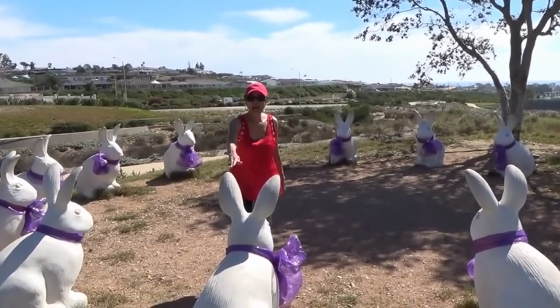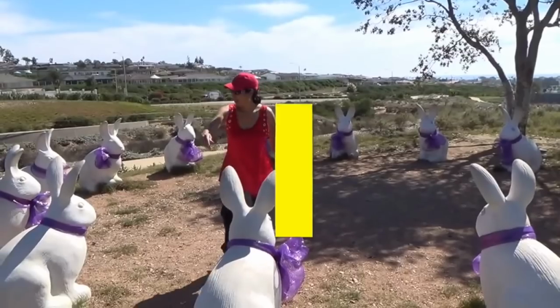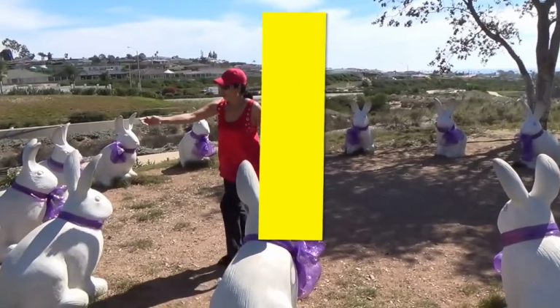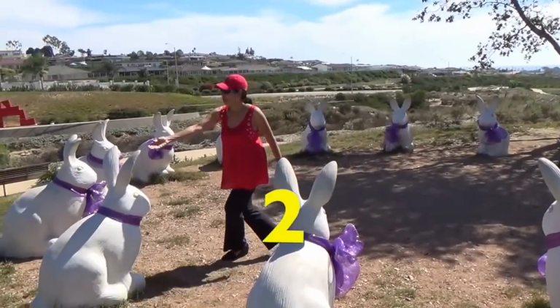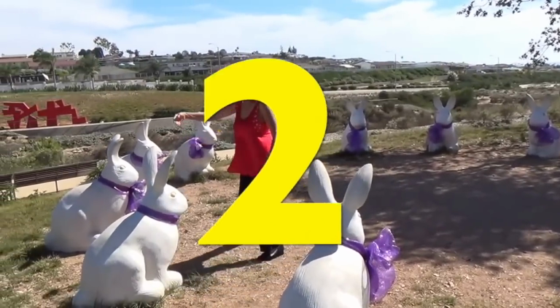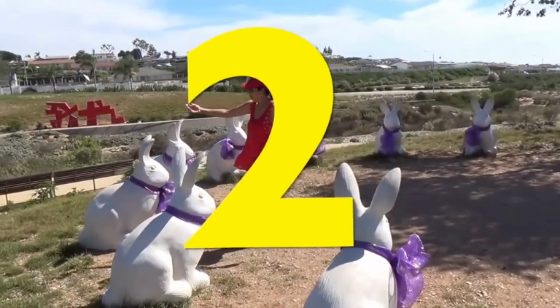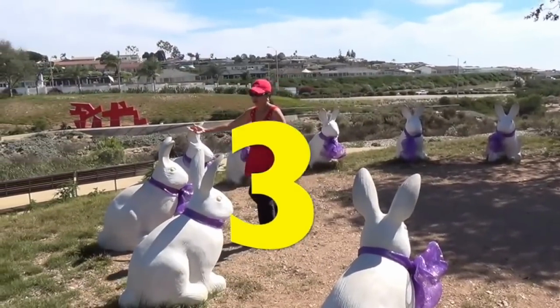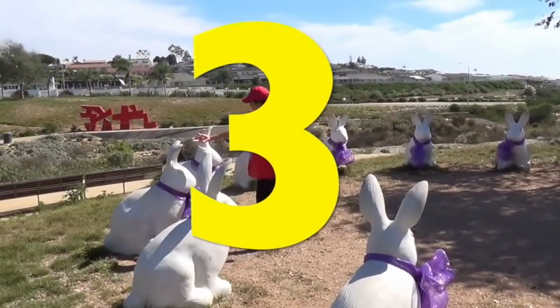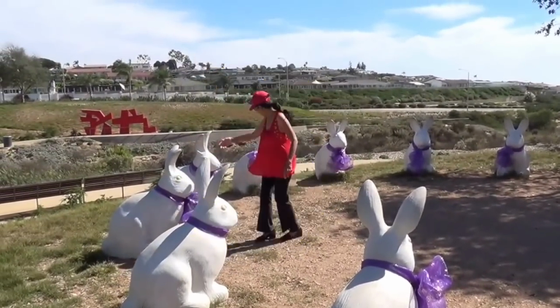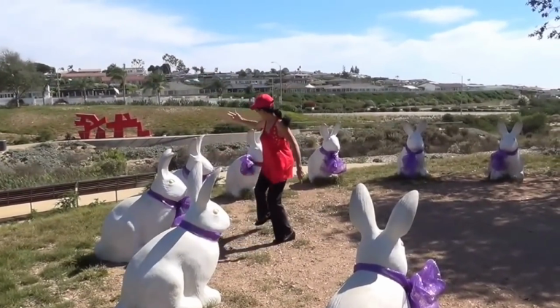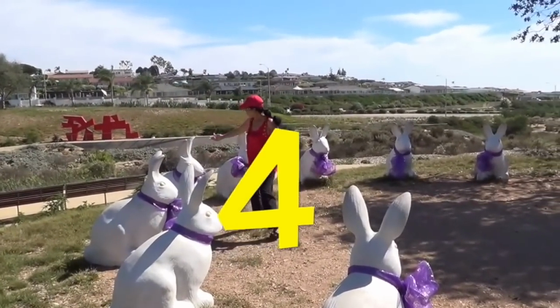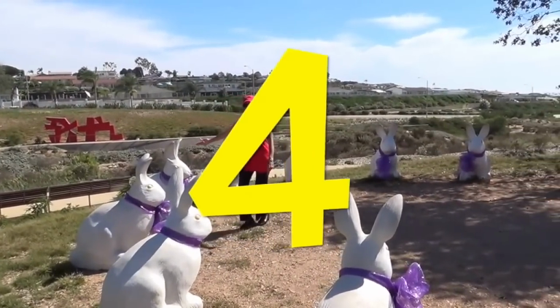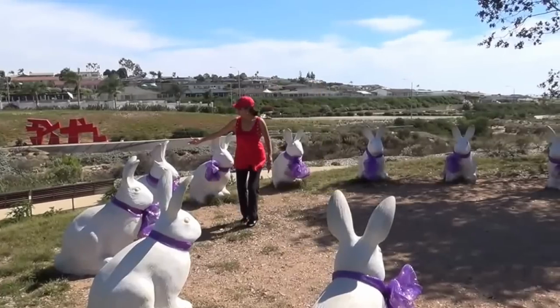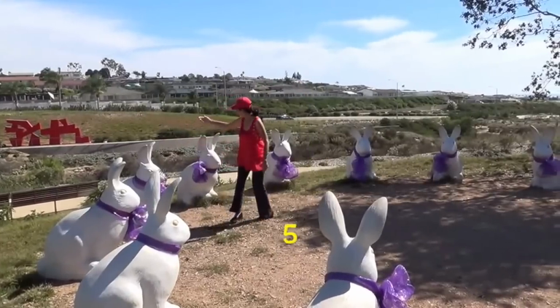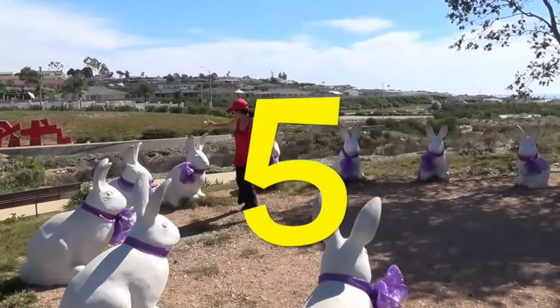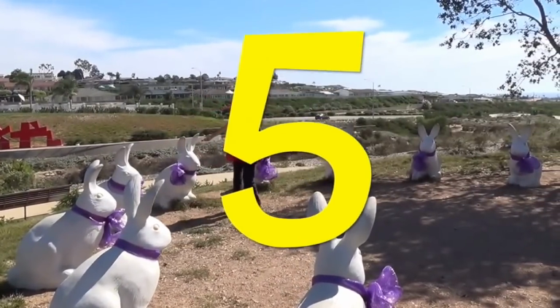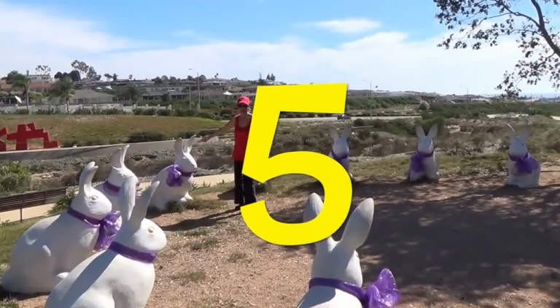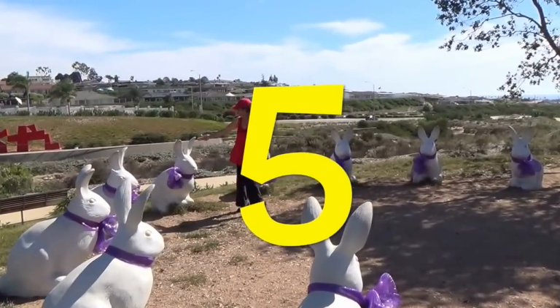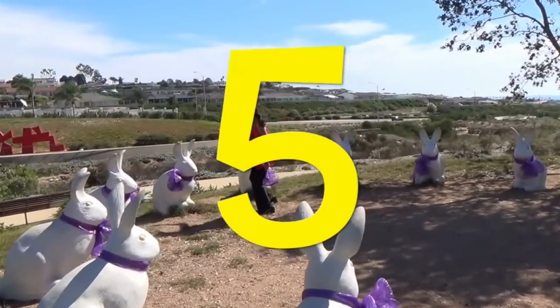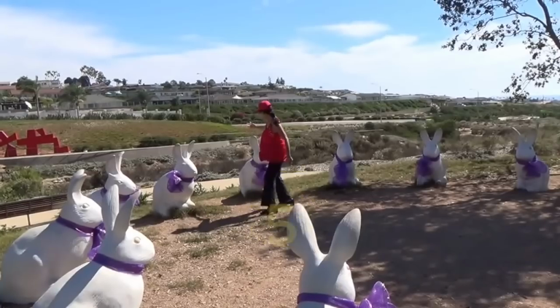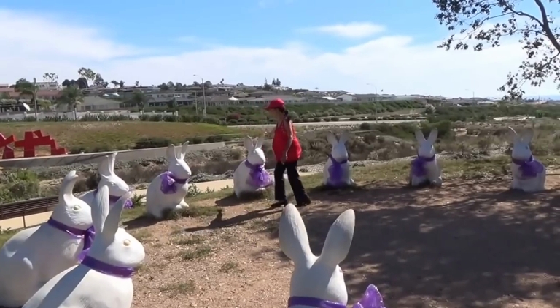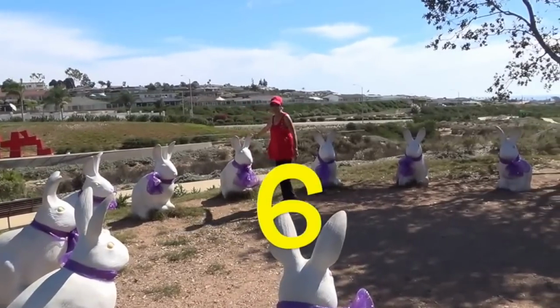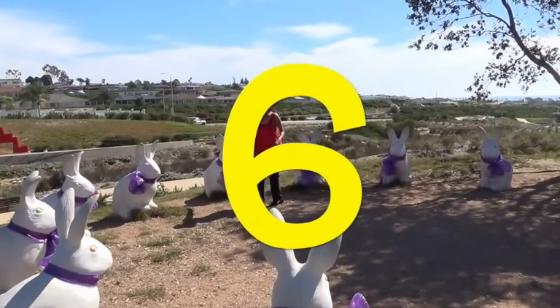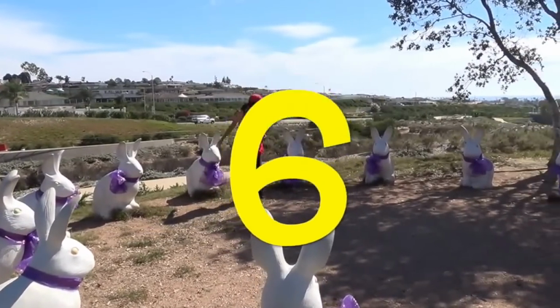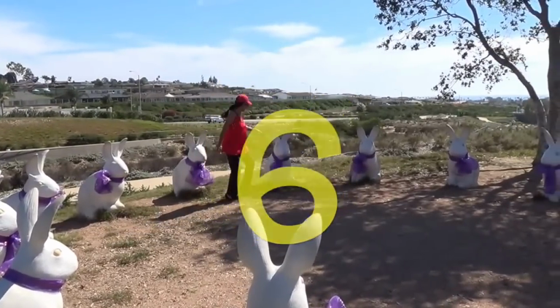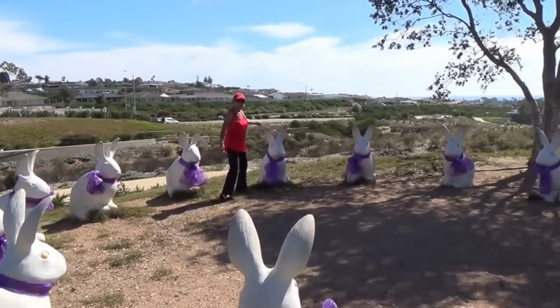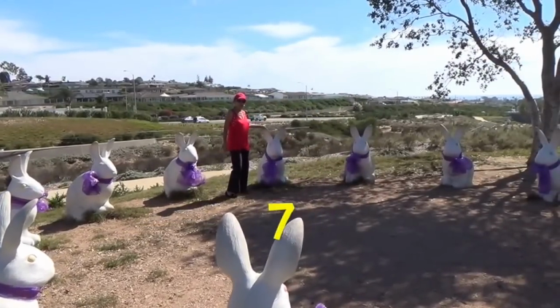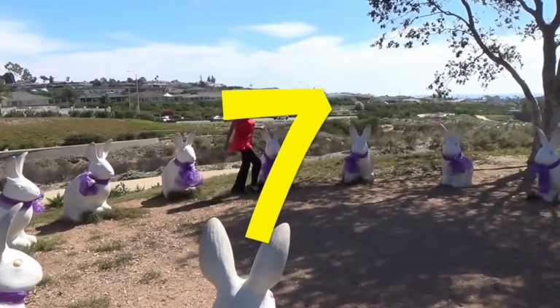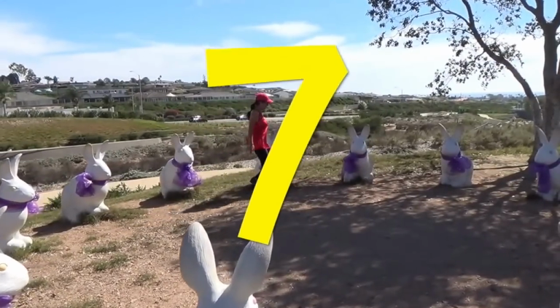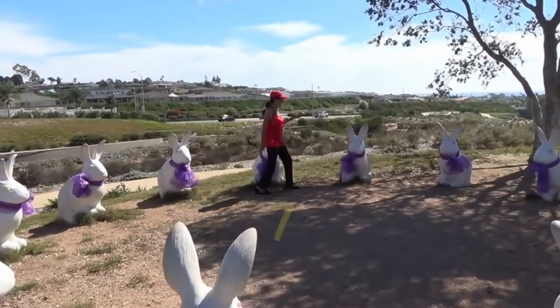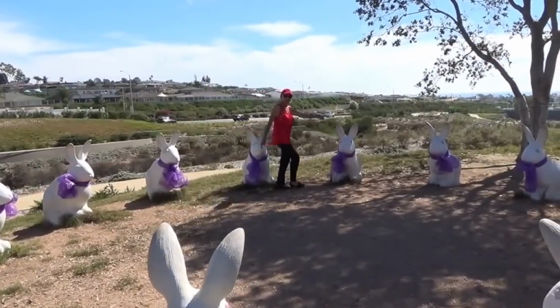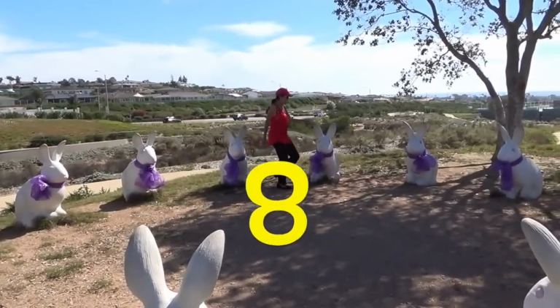One, two, three, four, five, six, seven, eight.